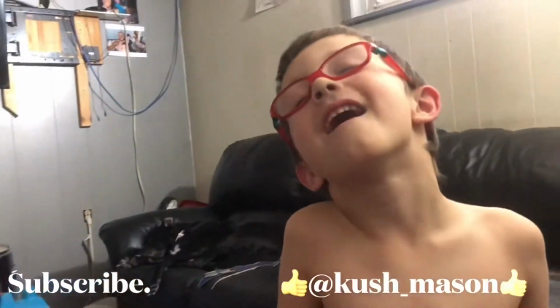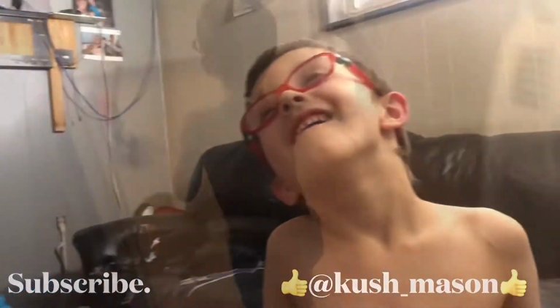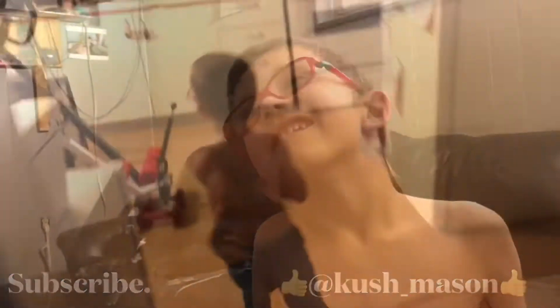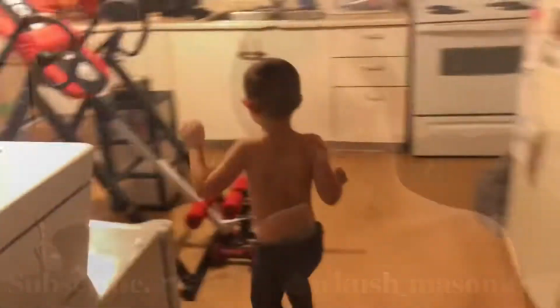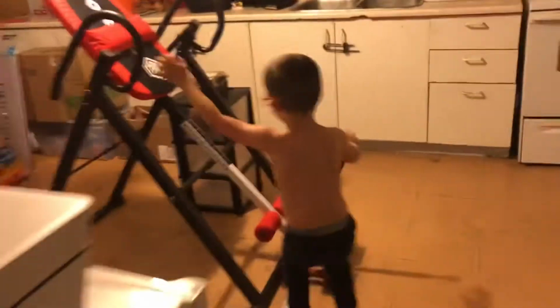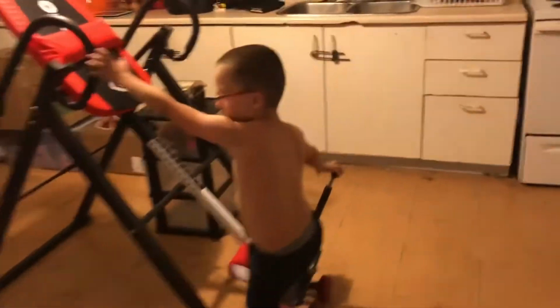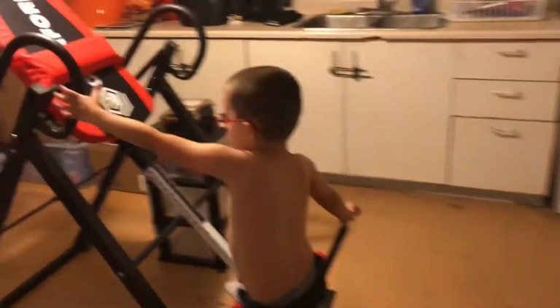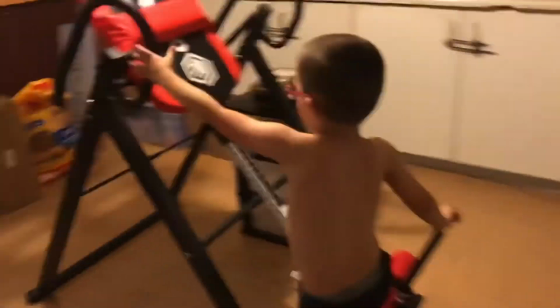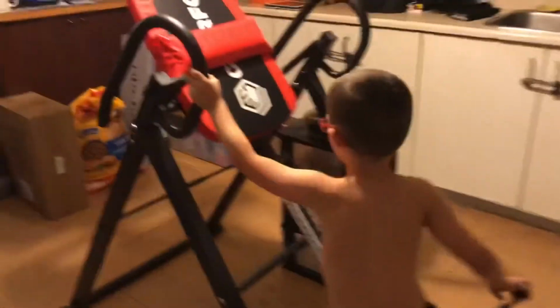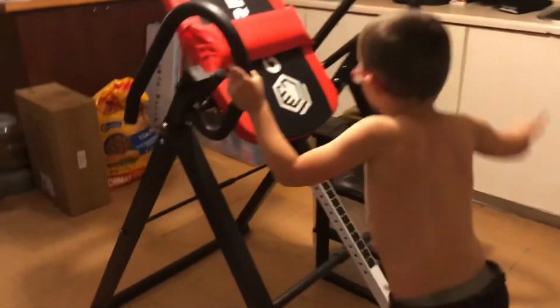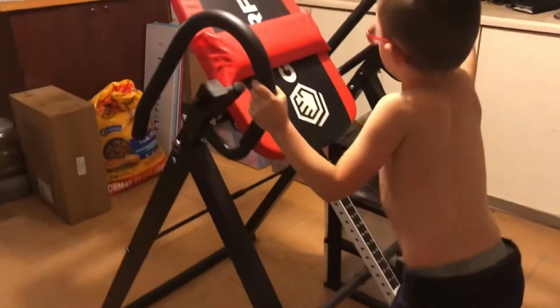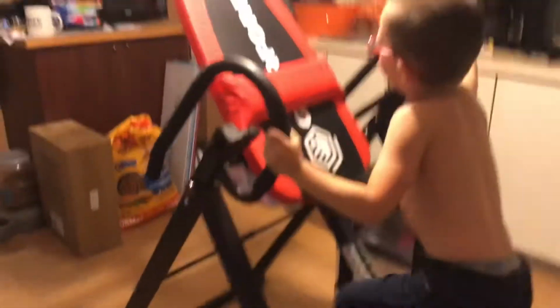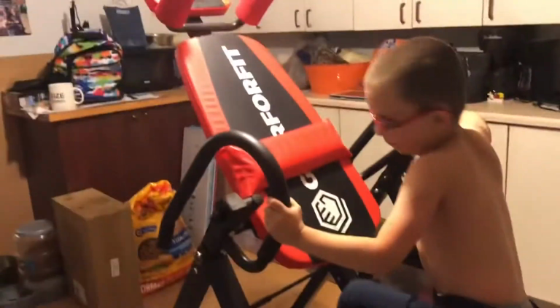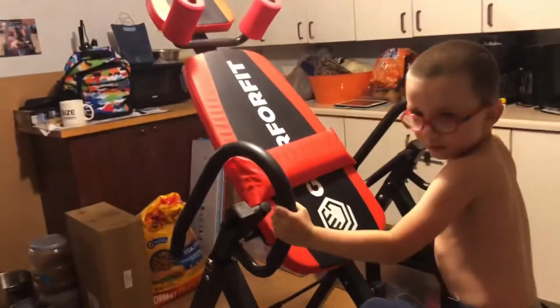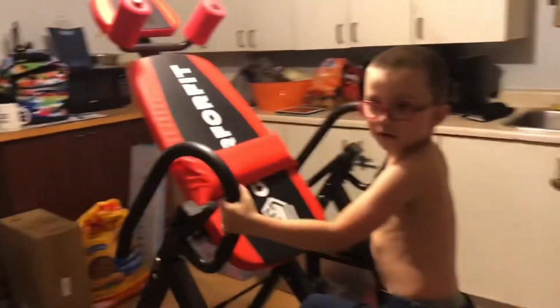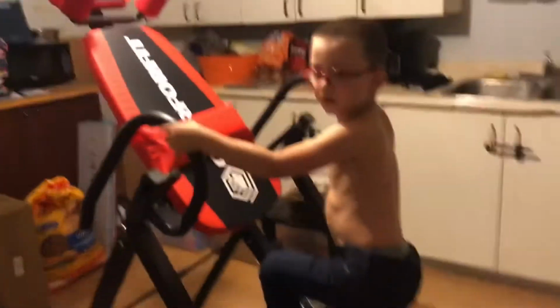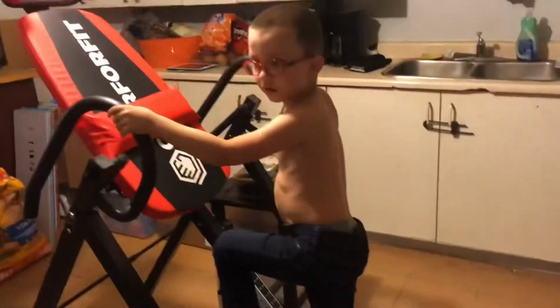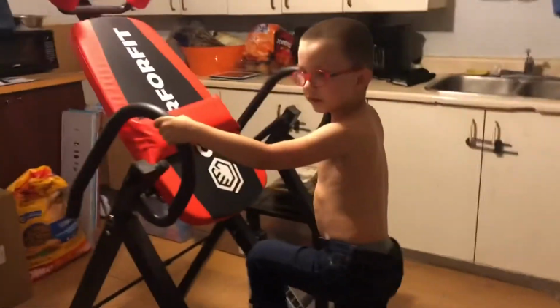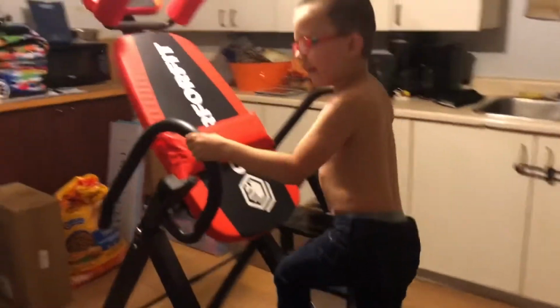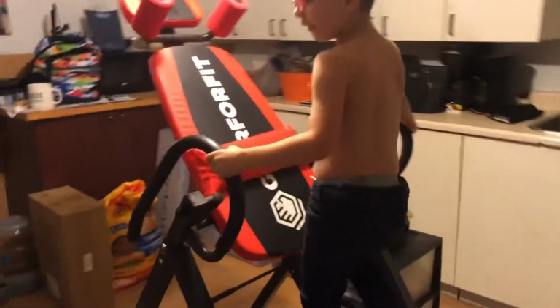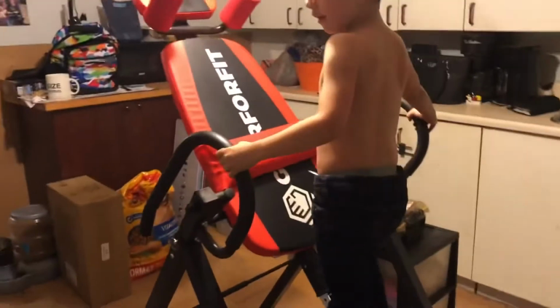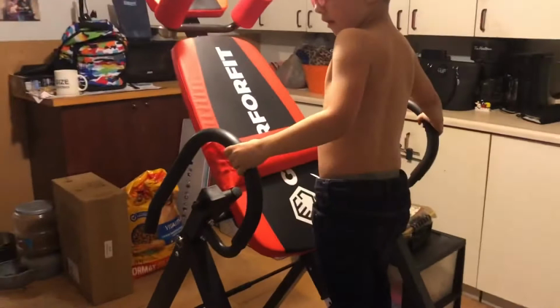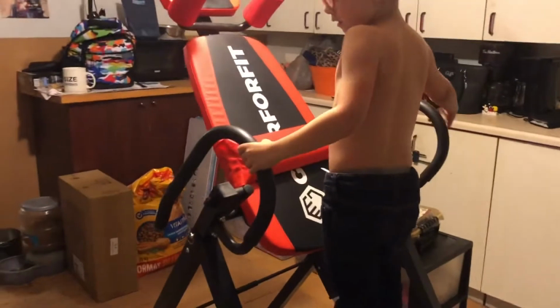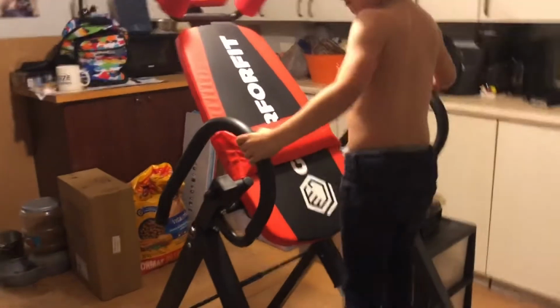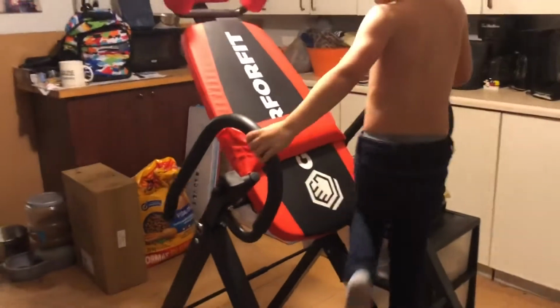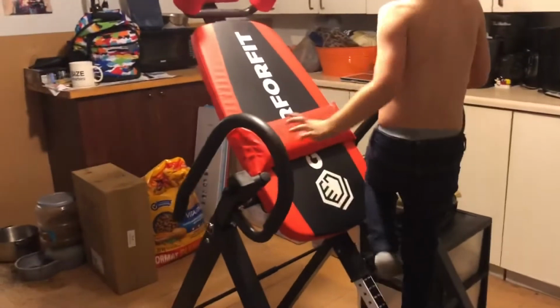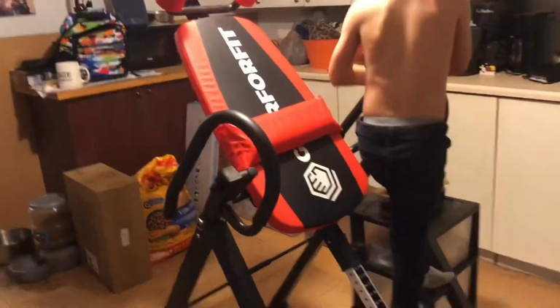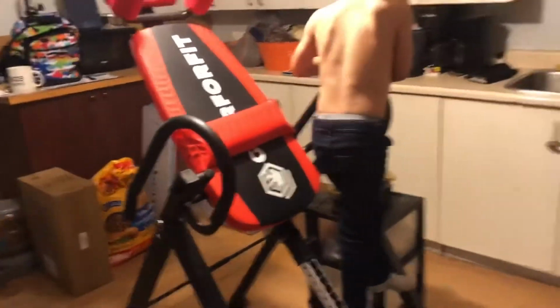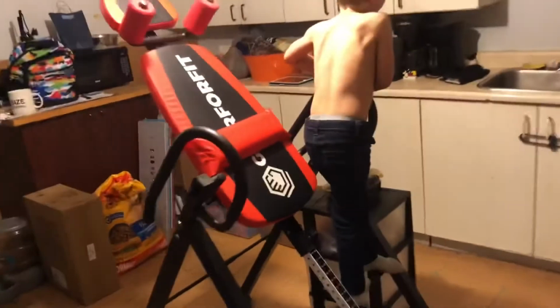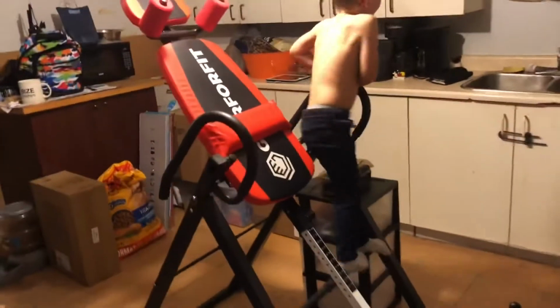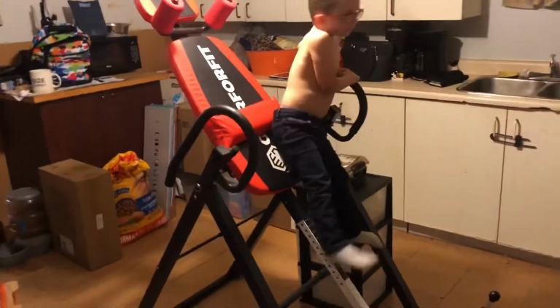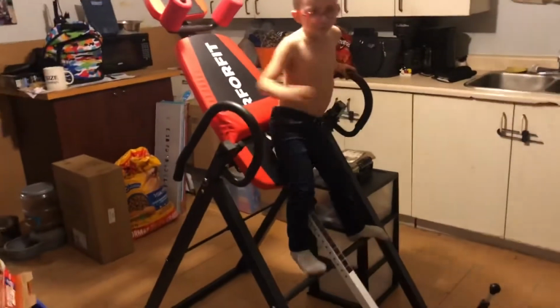Hey, DJ, how do you use an inversion table? Want to show the people? Yes. How do you do it properly? Yes. Okay, show me.